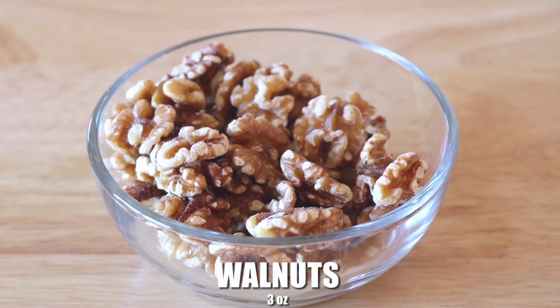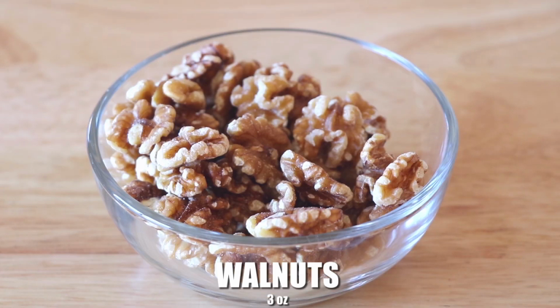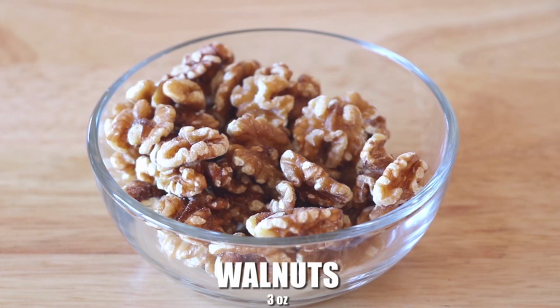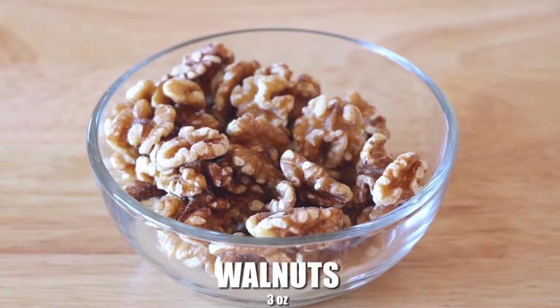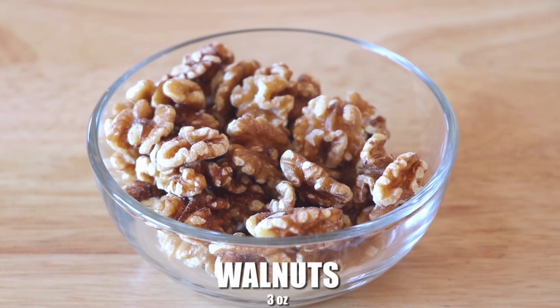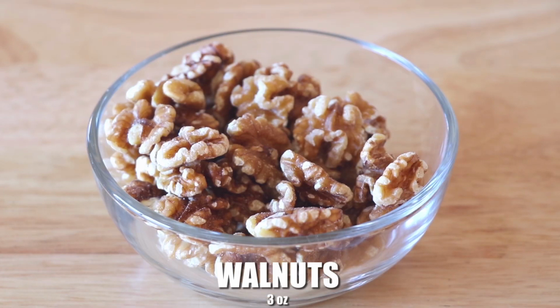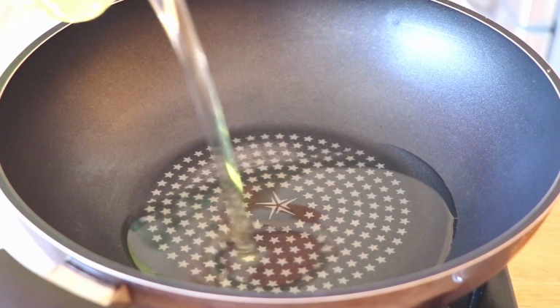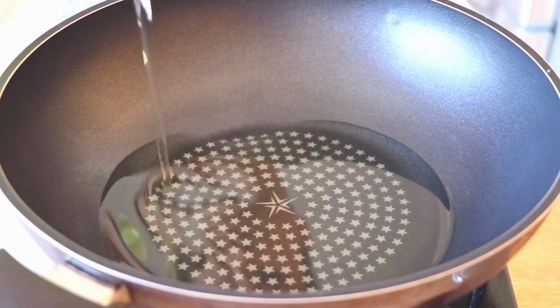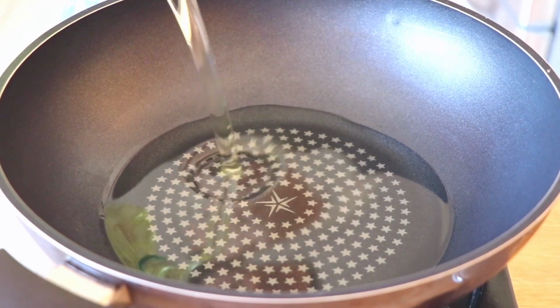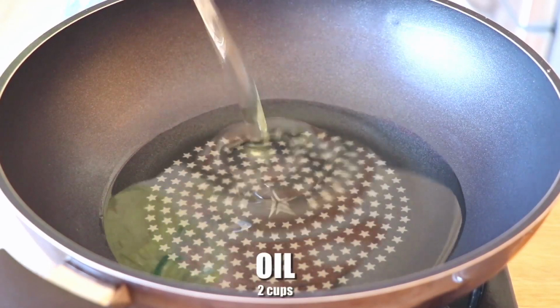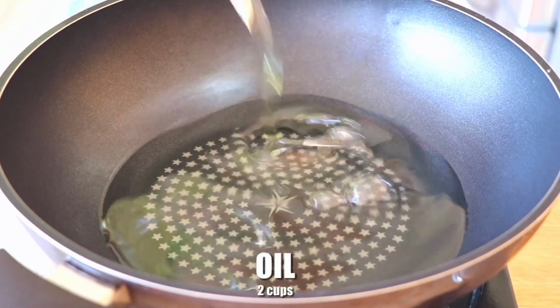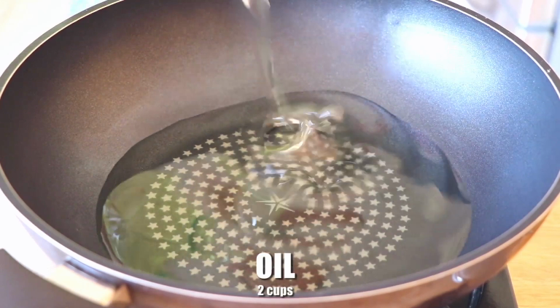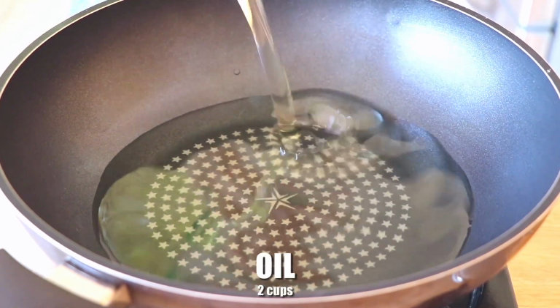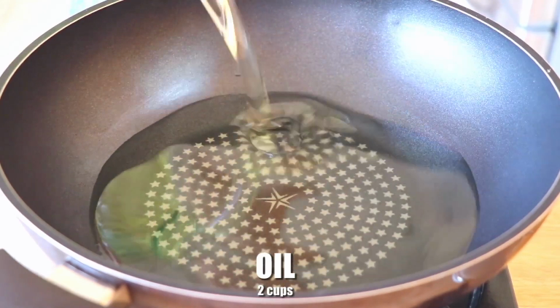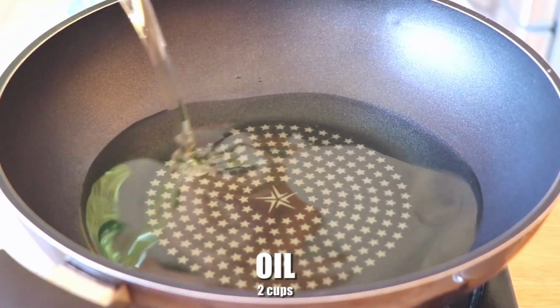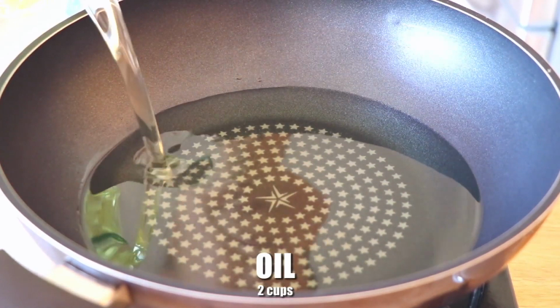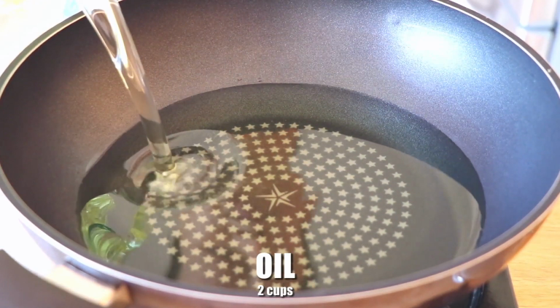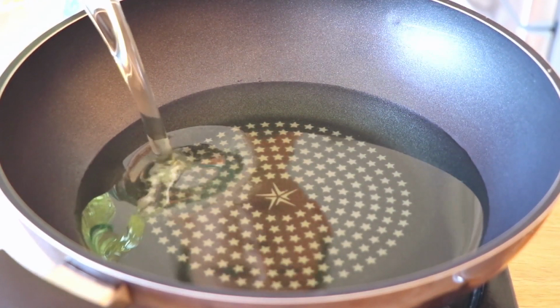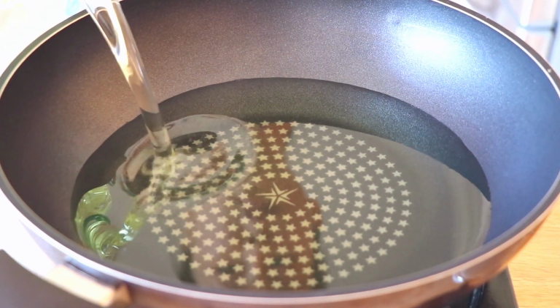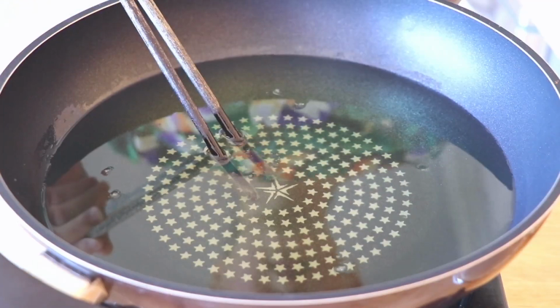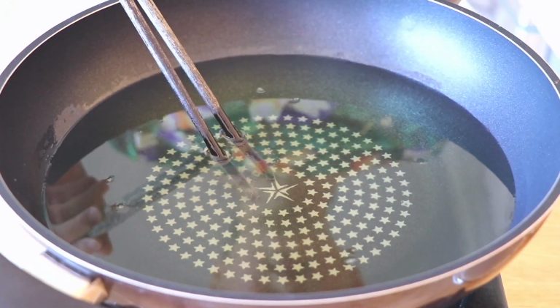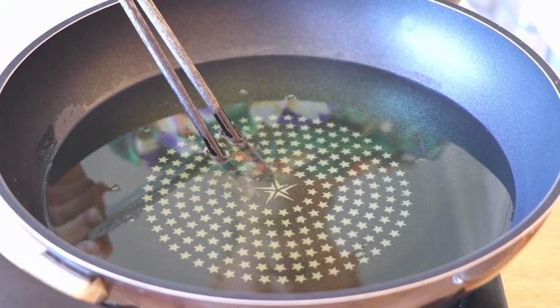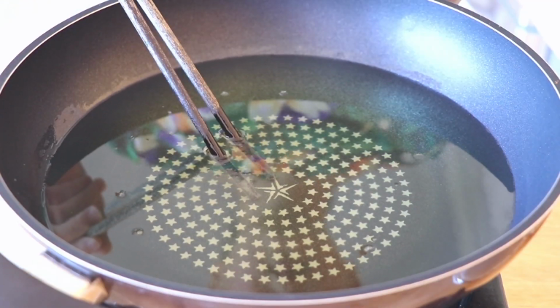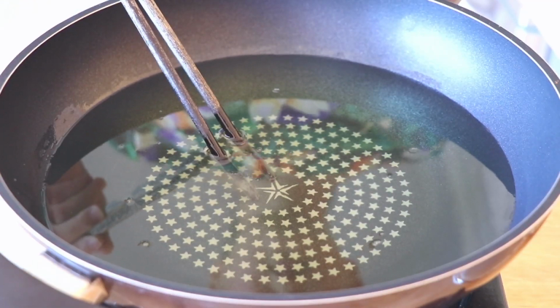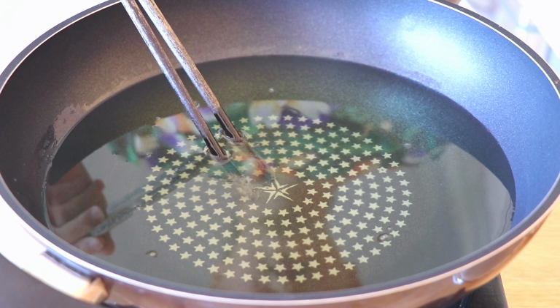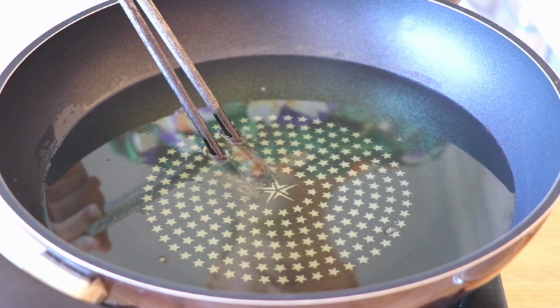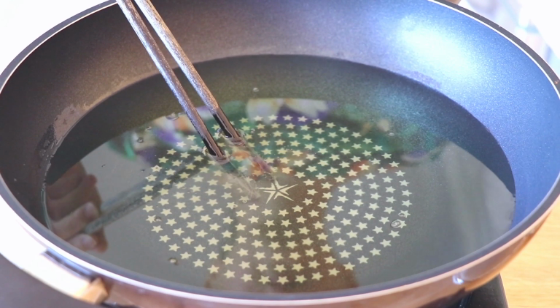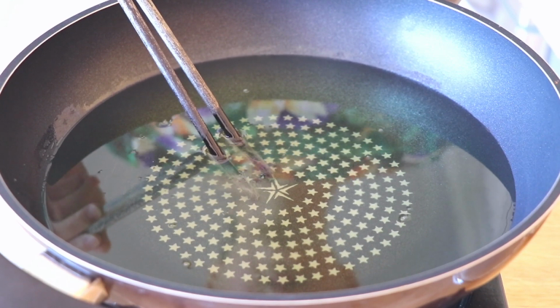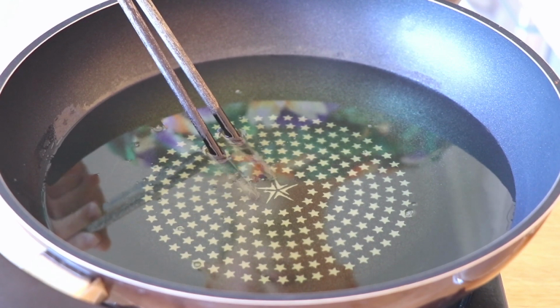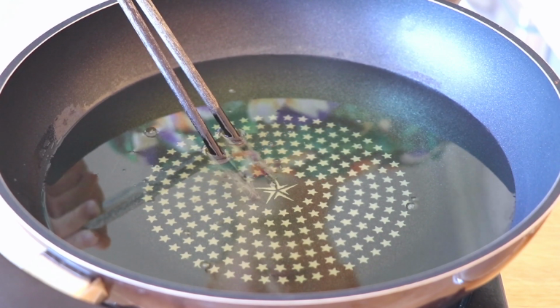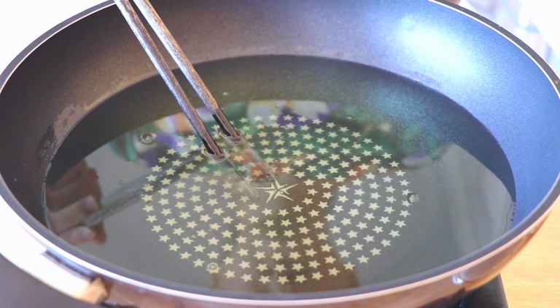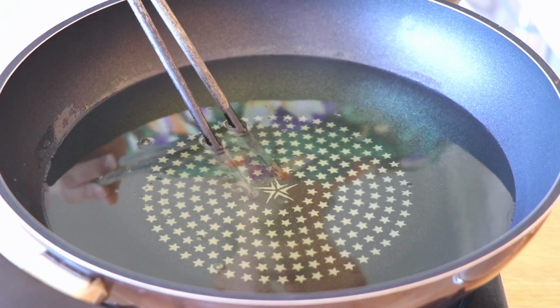To prepare these 3 ounces of walnuts, first let's heat up 1 inch deep of oil, or about 2 cups, over high heat. You can test the oil with a pair of chopsticks — when you see bubbles like this, that means it's ready.